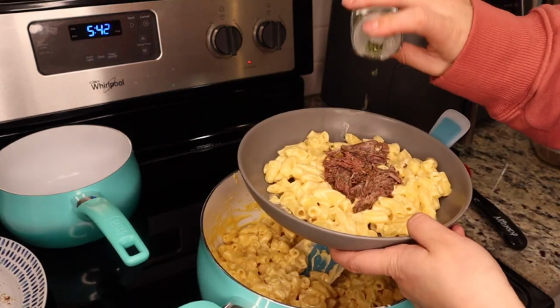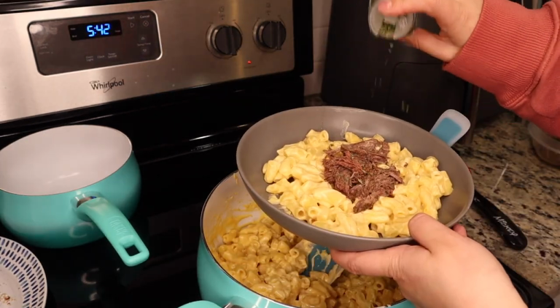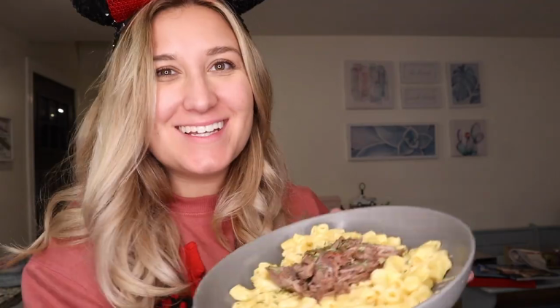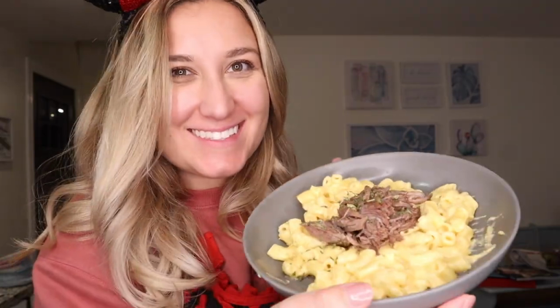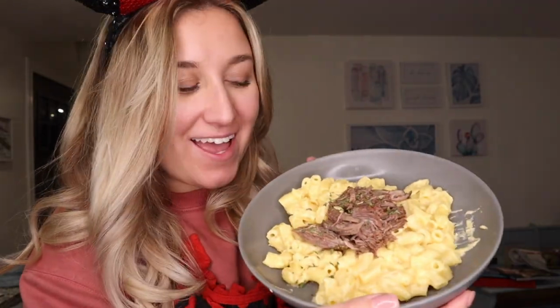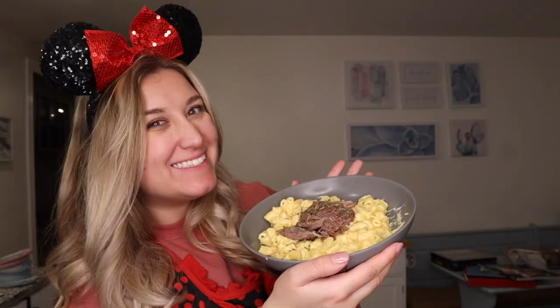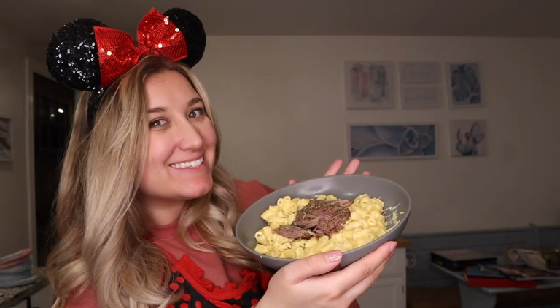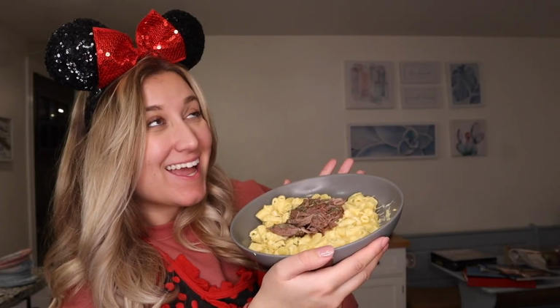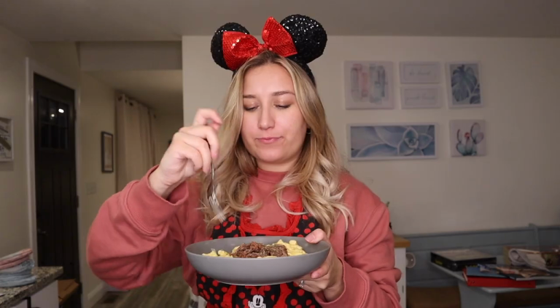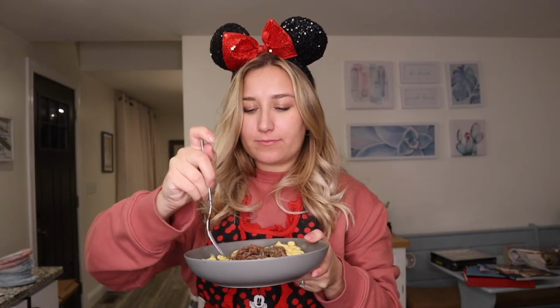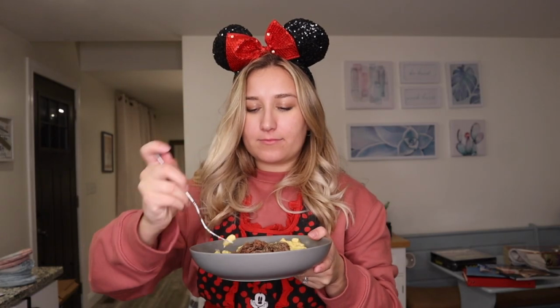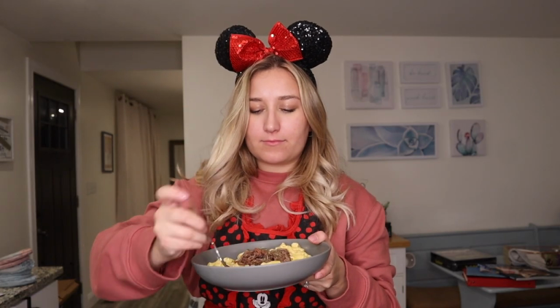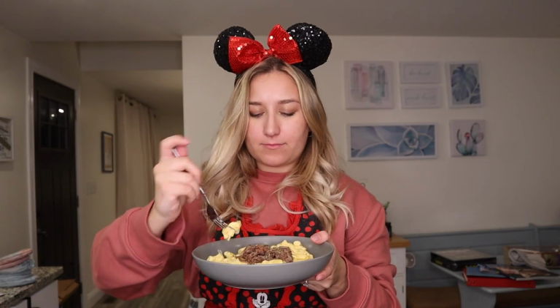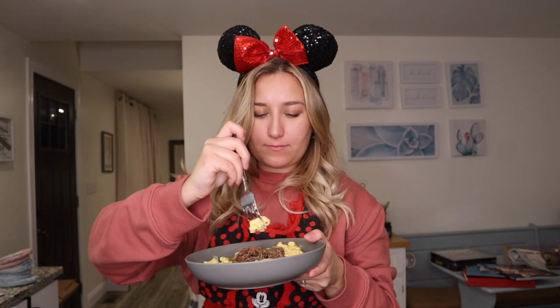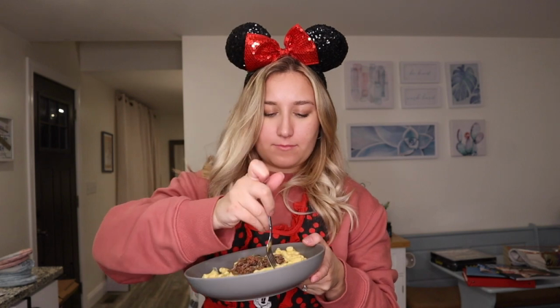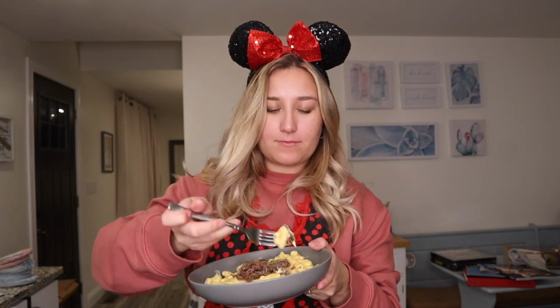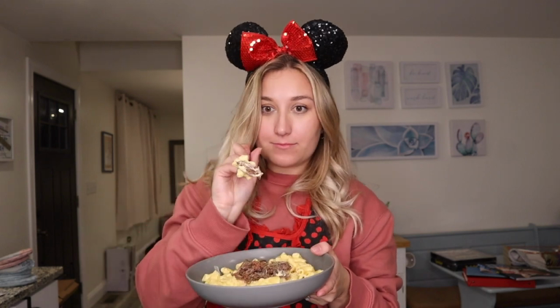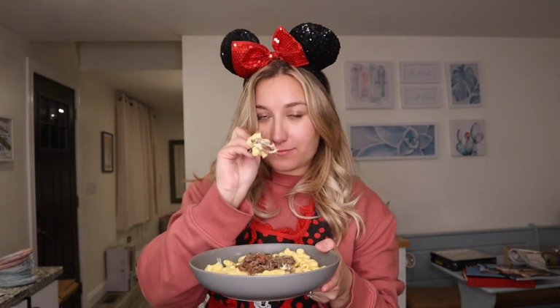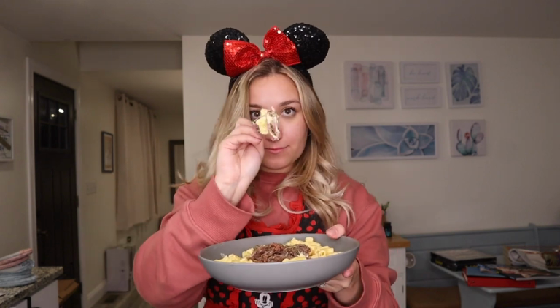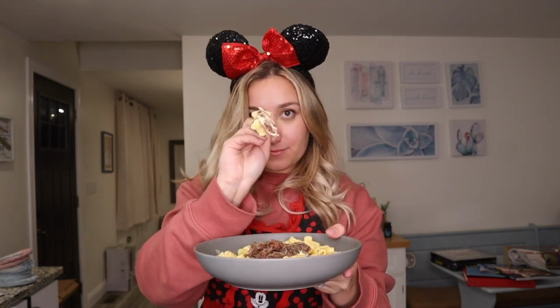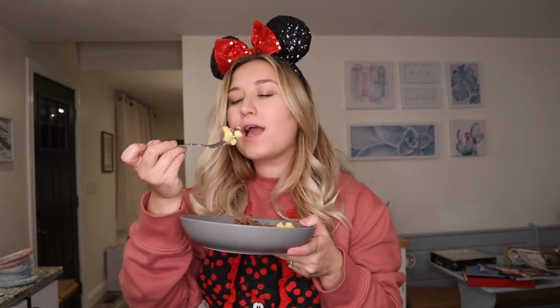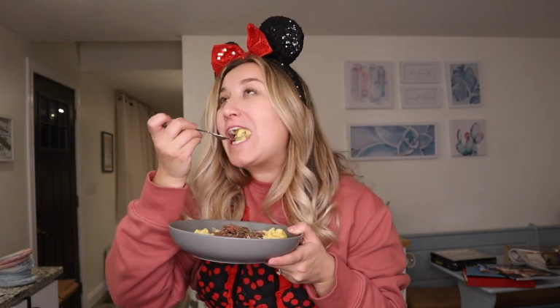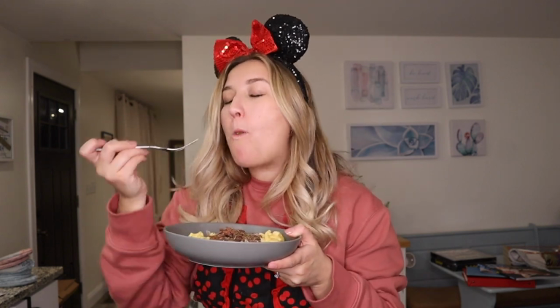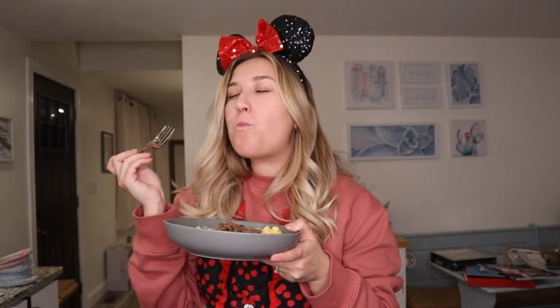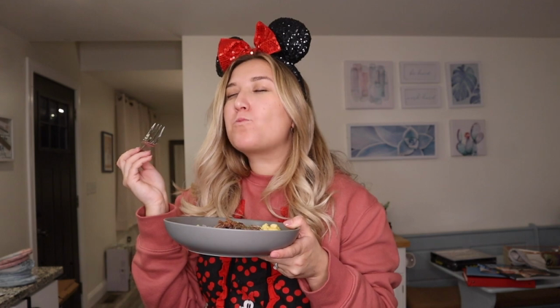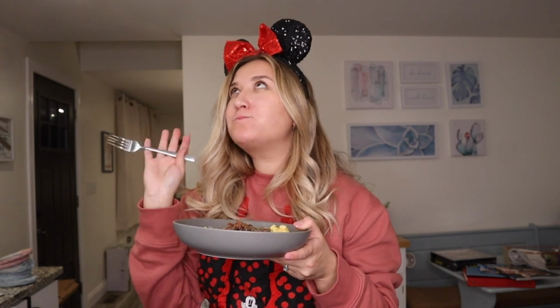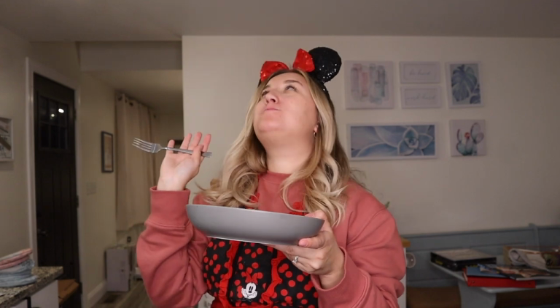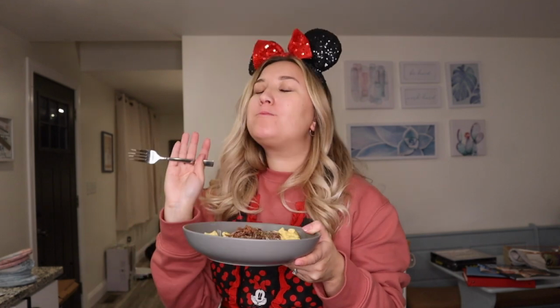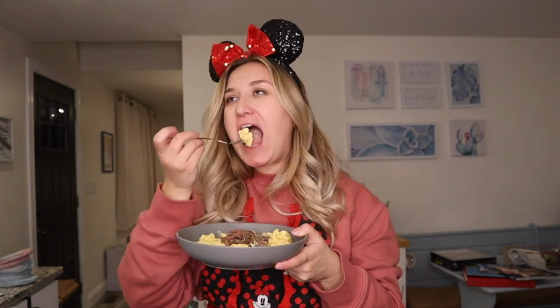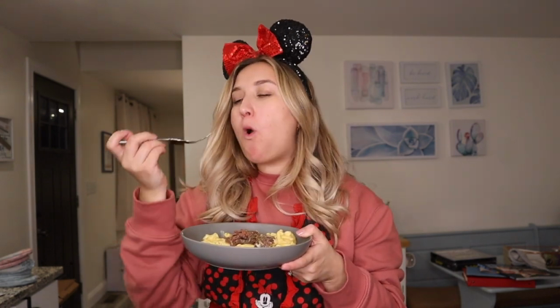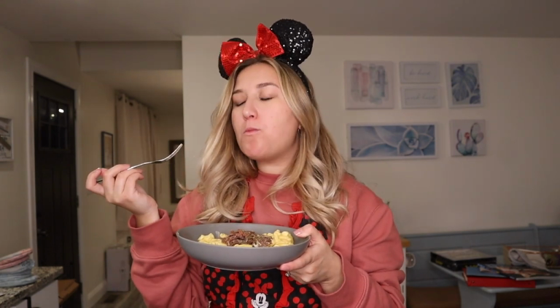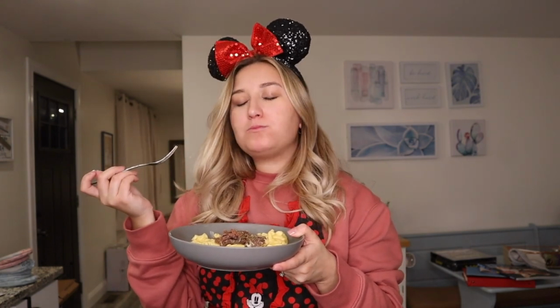Once the pasta was cooked, I just added it in, mixed it all together, plated it, added my pot roast on top with a little bit of parsley sprinkled just for some added effect. And here we go for the taste test — a little bit of everything on the fork. I got to tell you, it was so good. It wasn't exact, but it was so close.